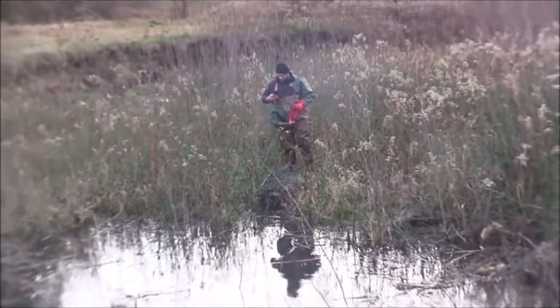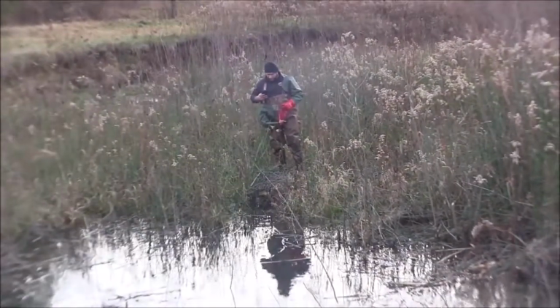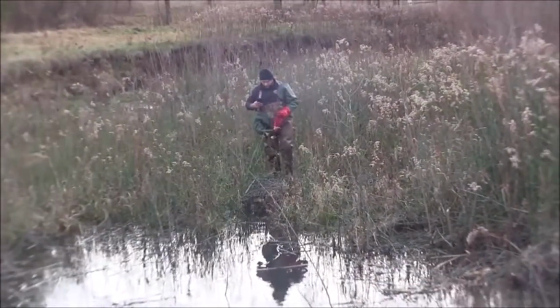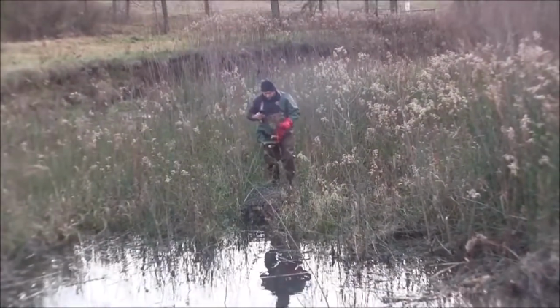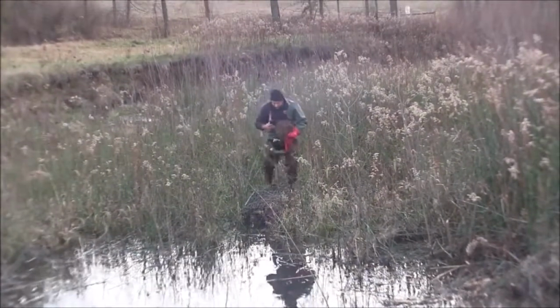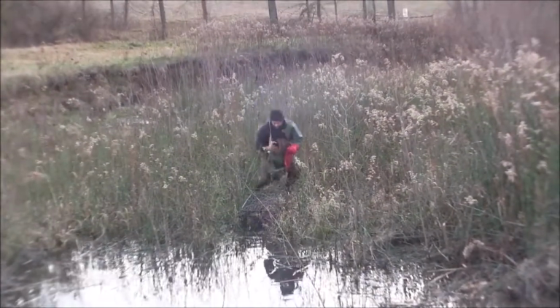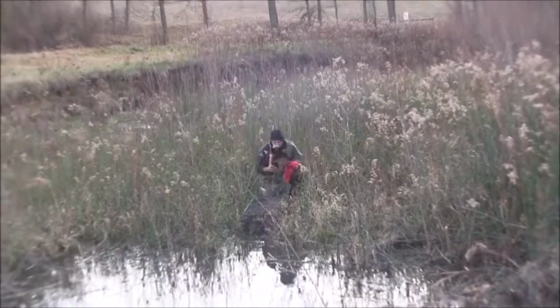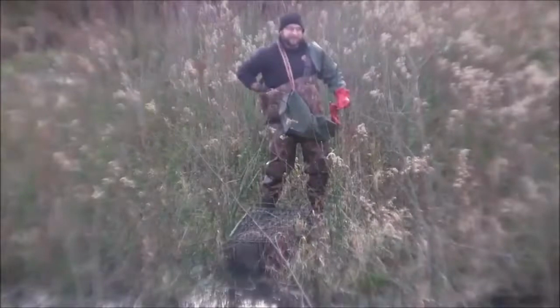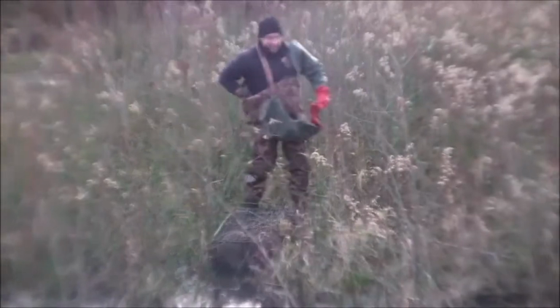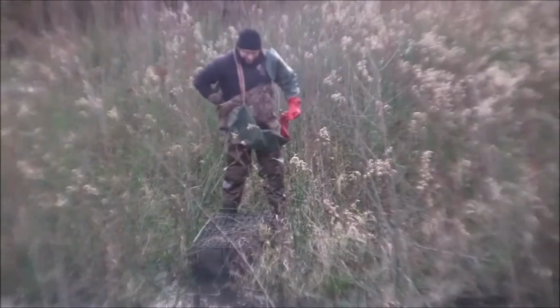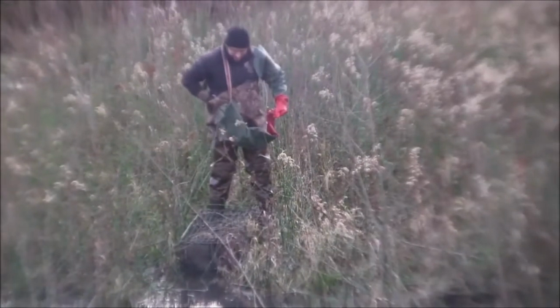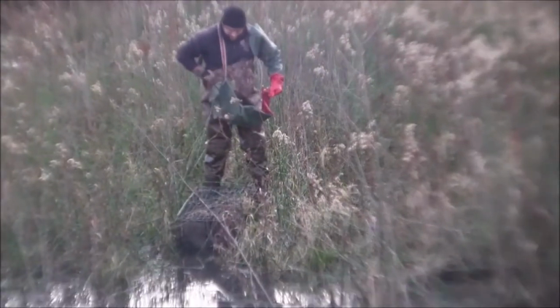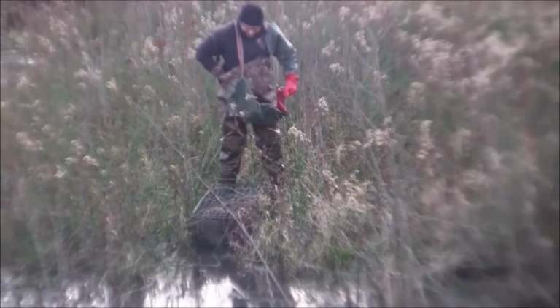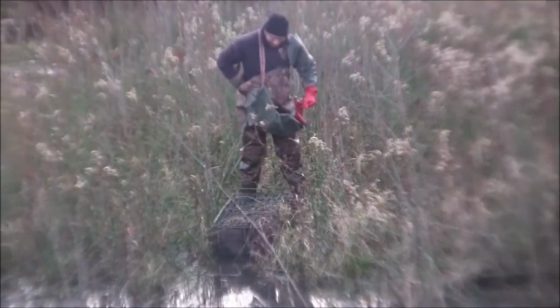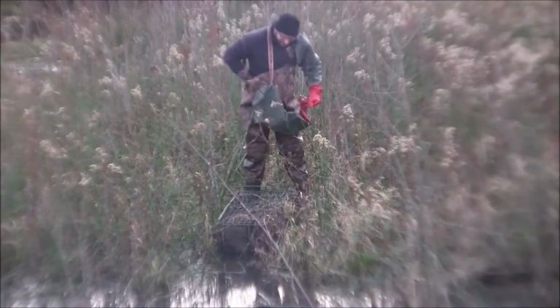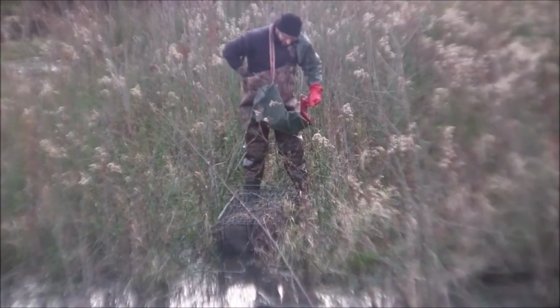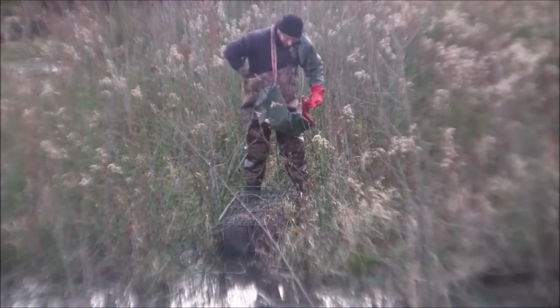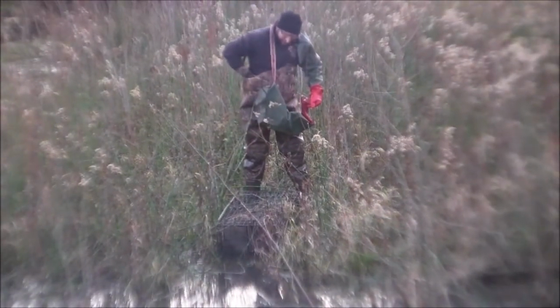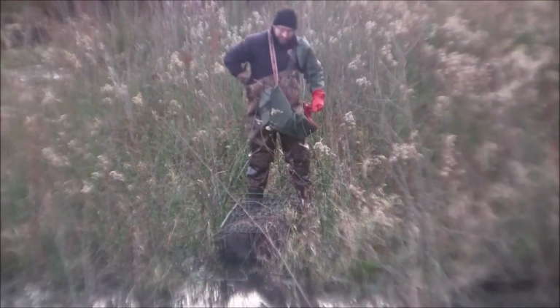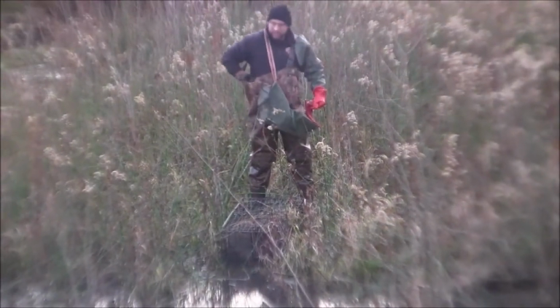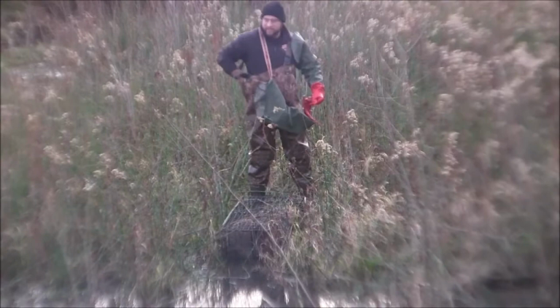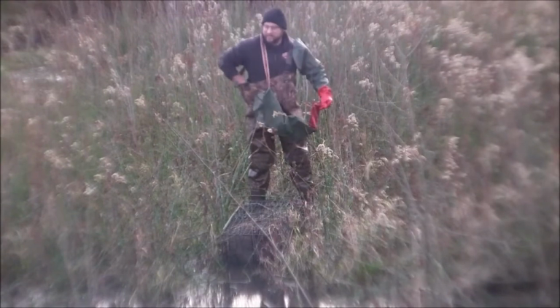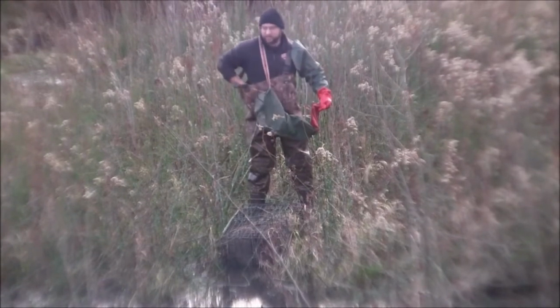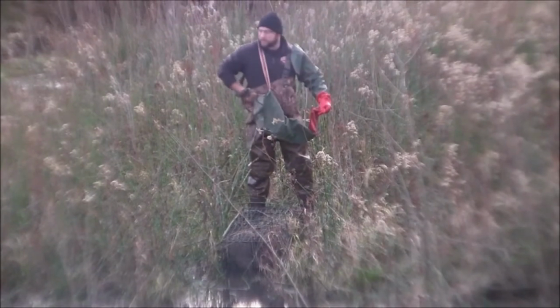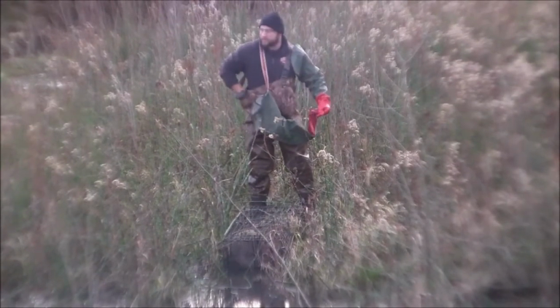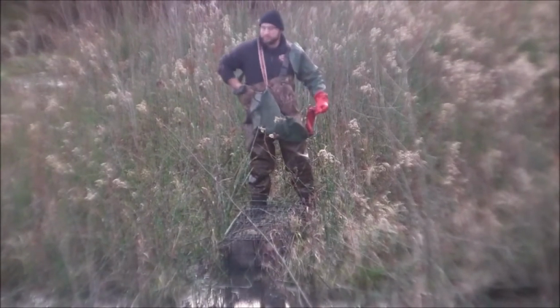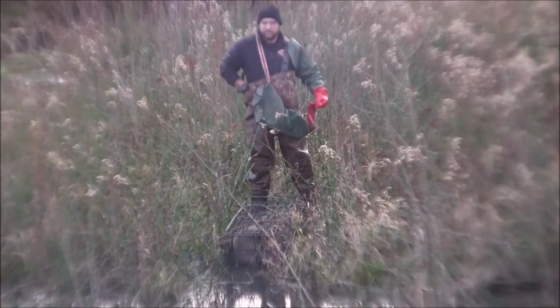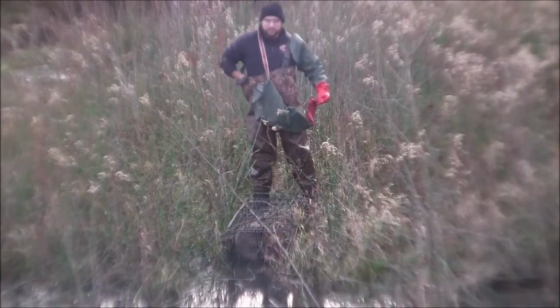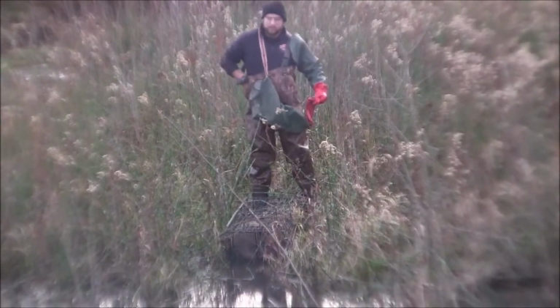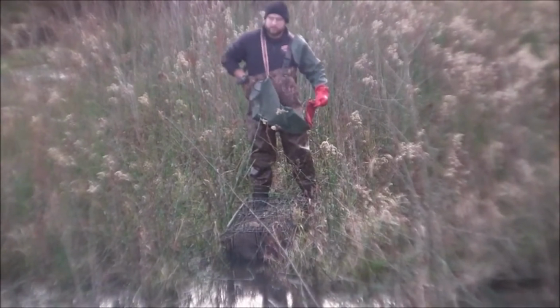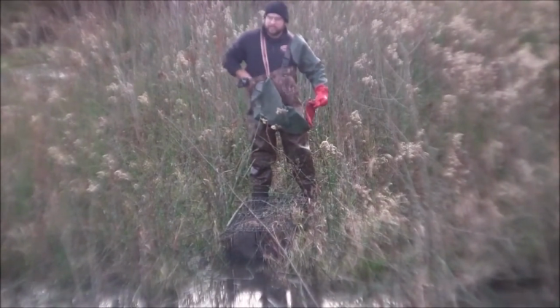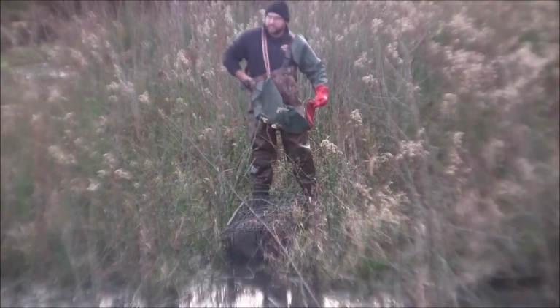So much to our surprise we've got a beaver in the other trap too. Good day indeed — we got a double. That's actually pretty surprising. It's good to catch them like that.